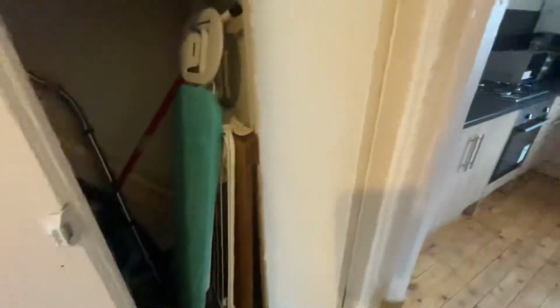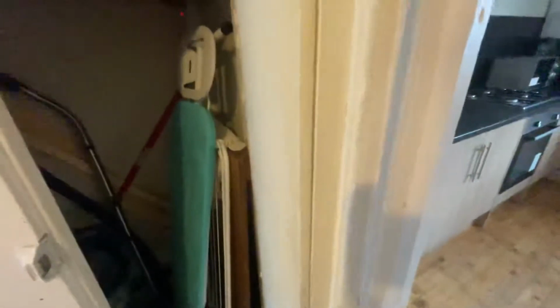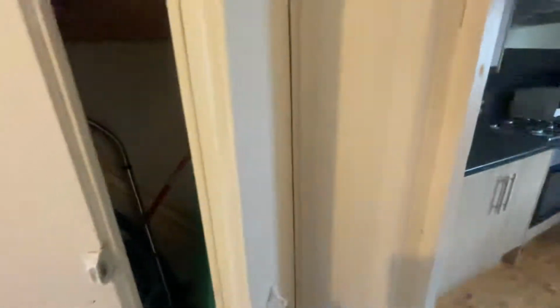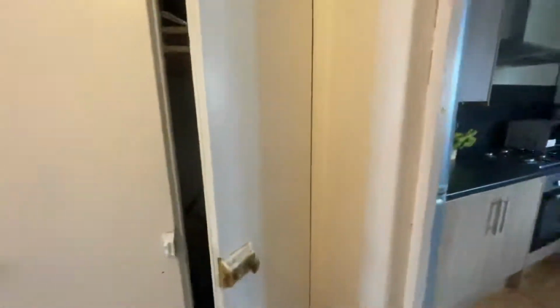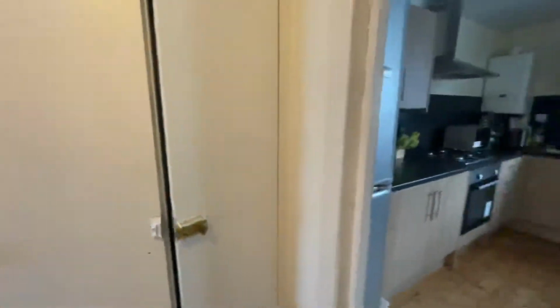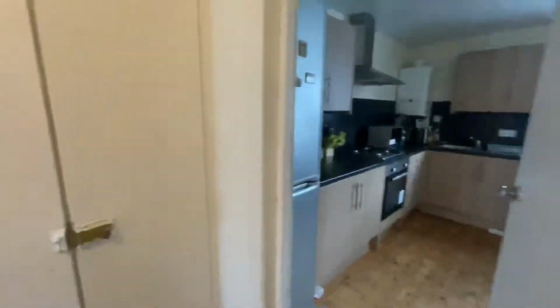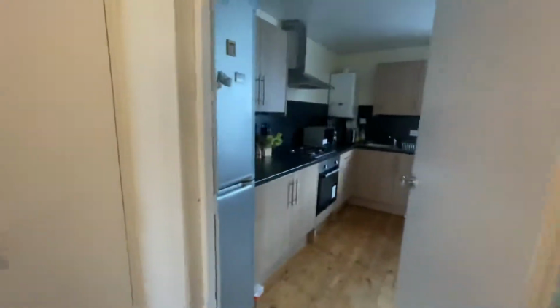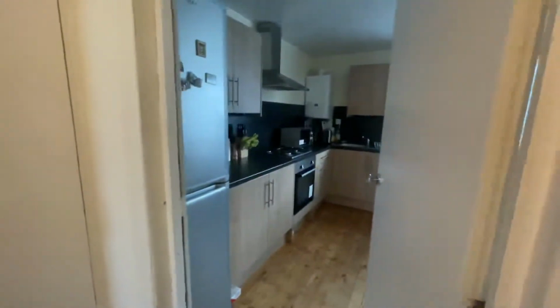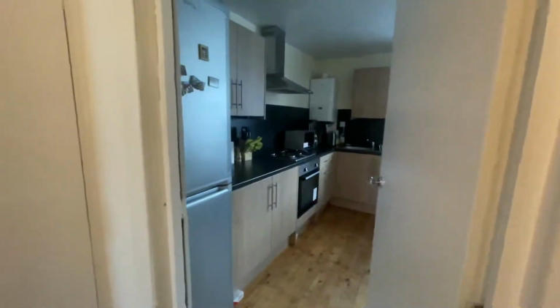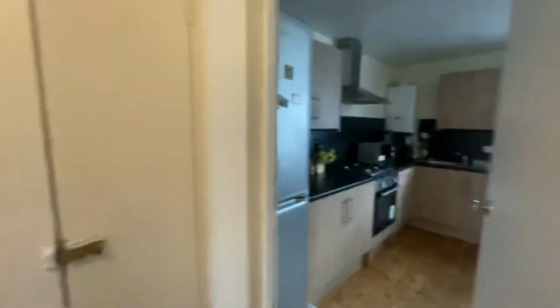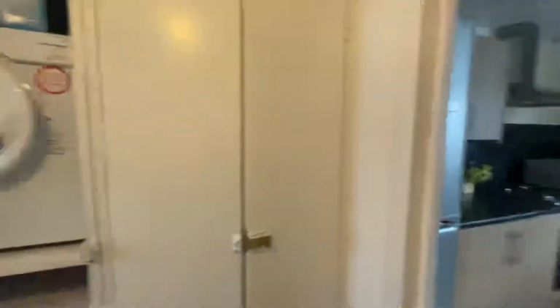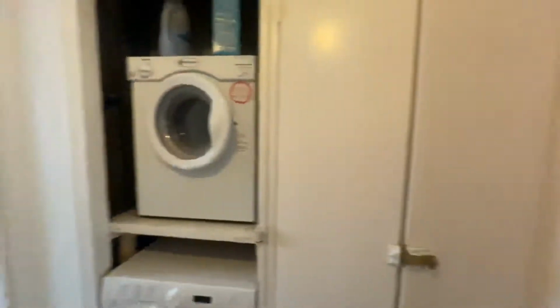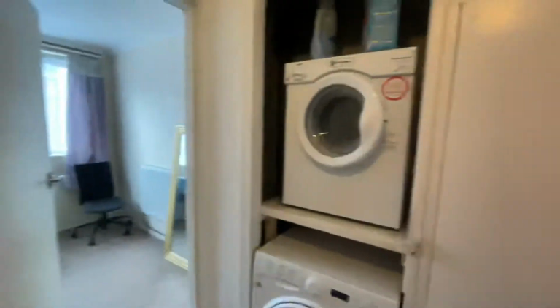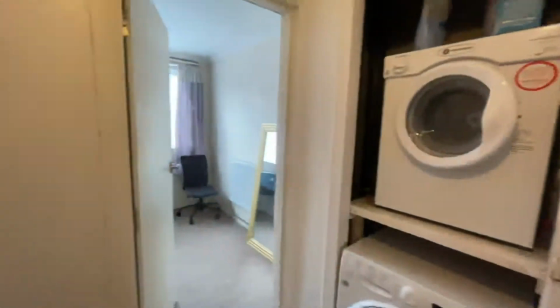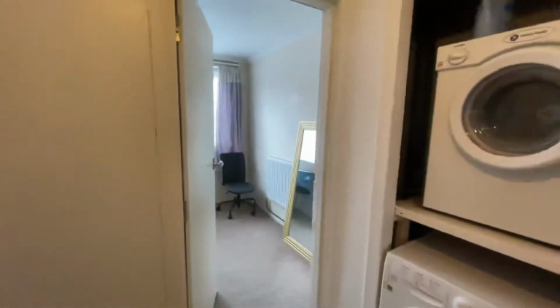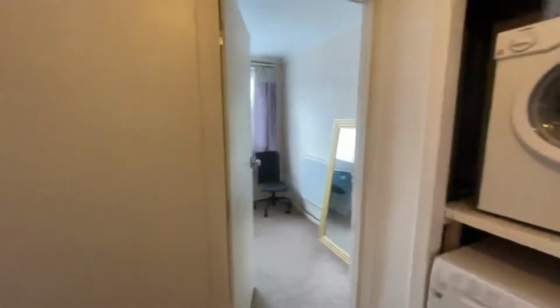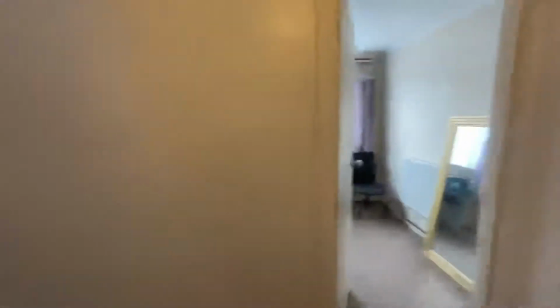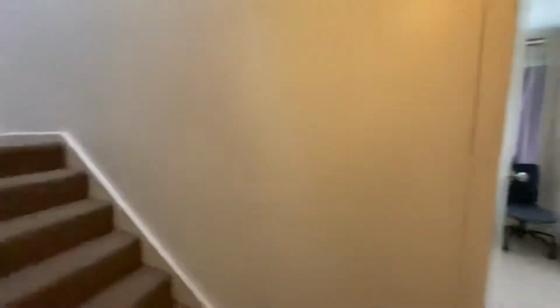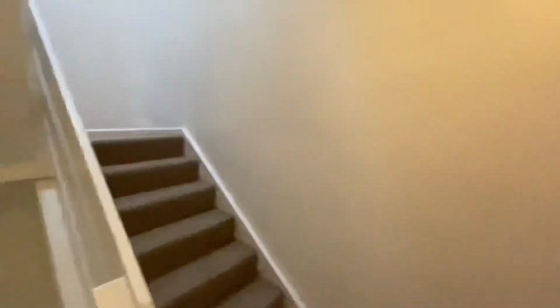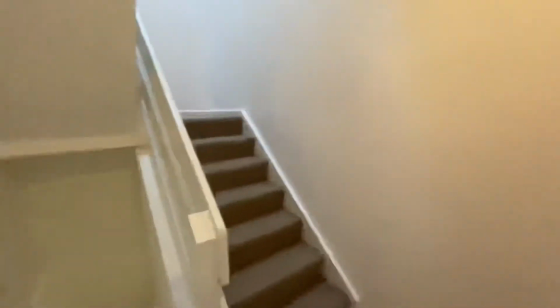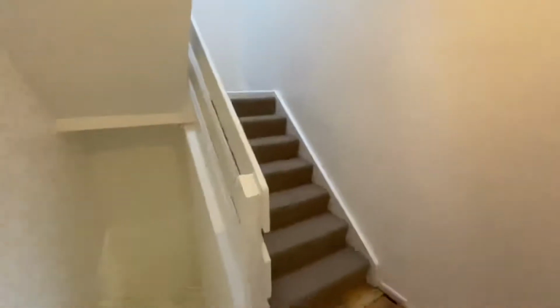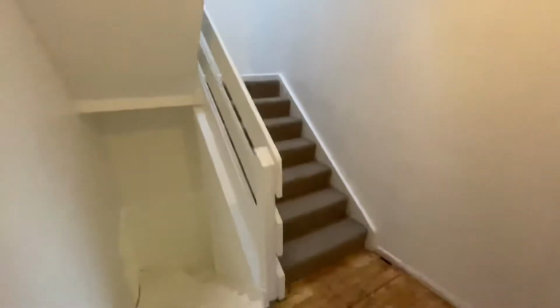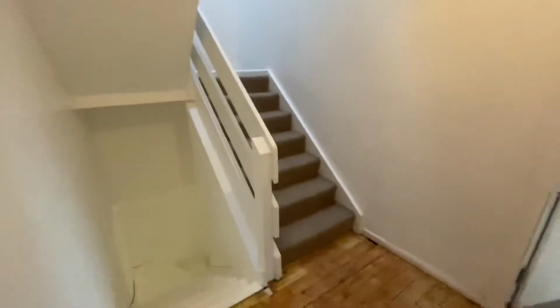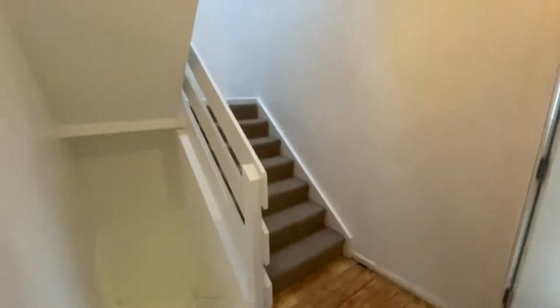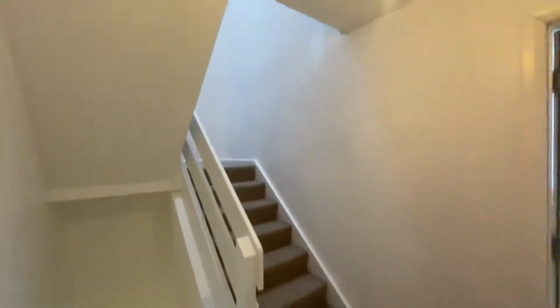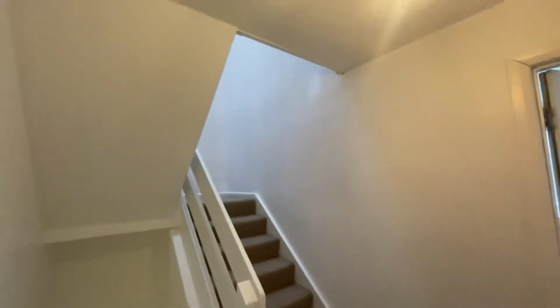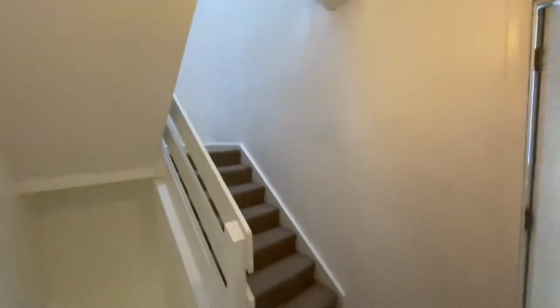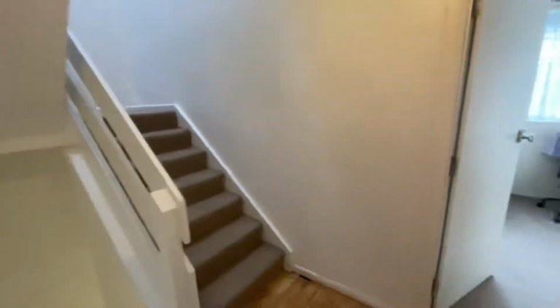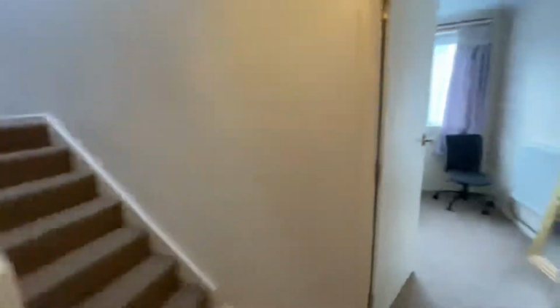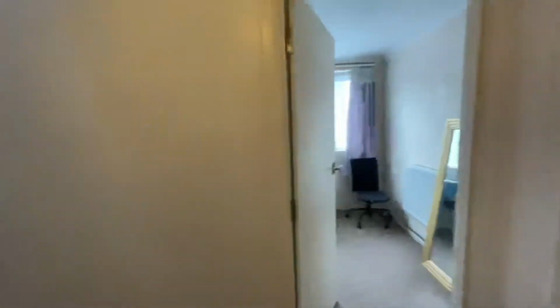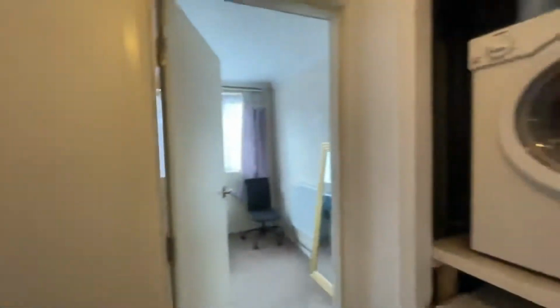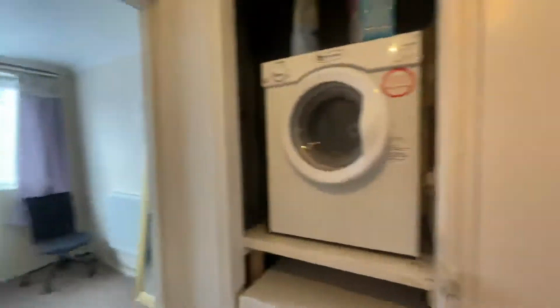To your right, we have the living room and kitchen, and then to your left, we have the bedroom. There's also the staircase here leading upstairs to the bedrooms as well. So we'll start with the living room.